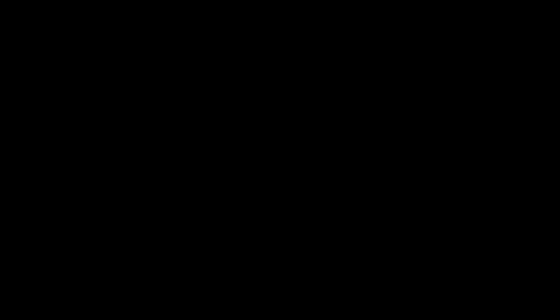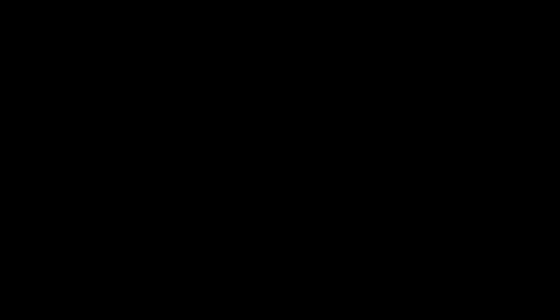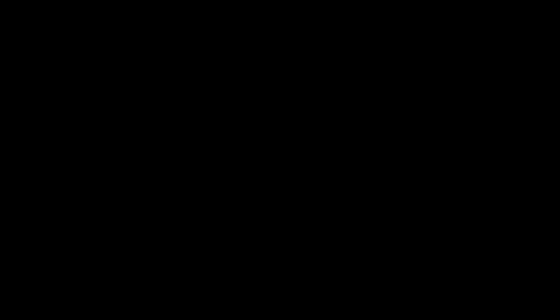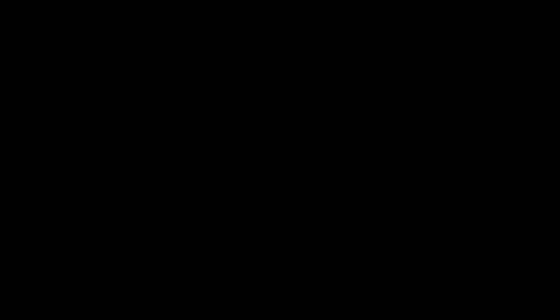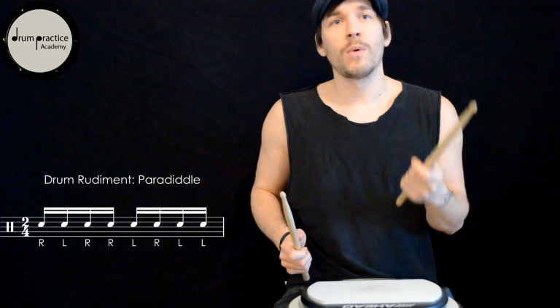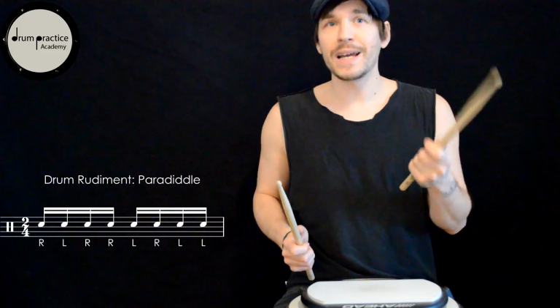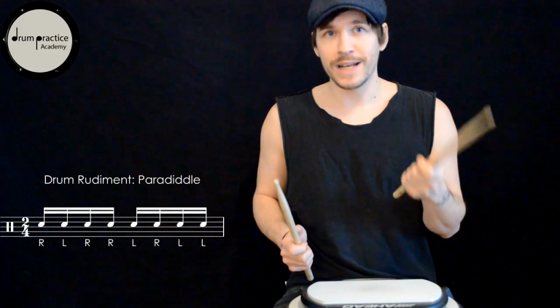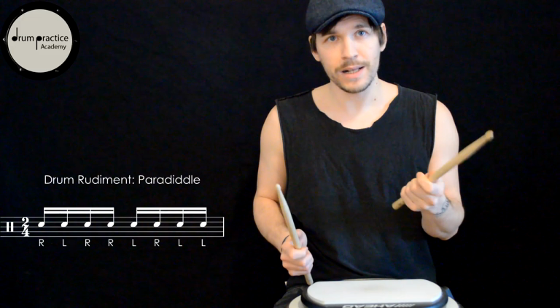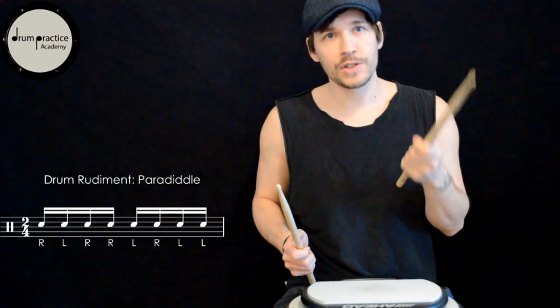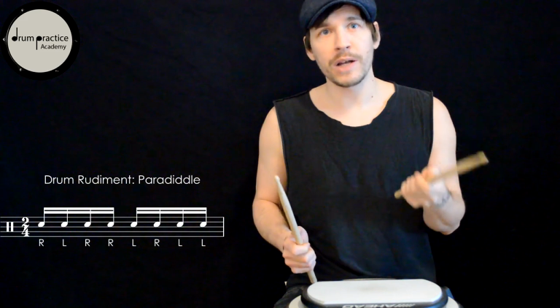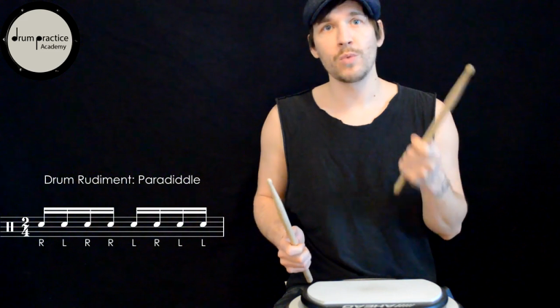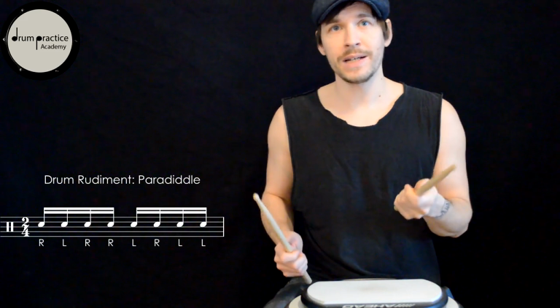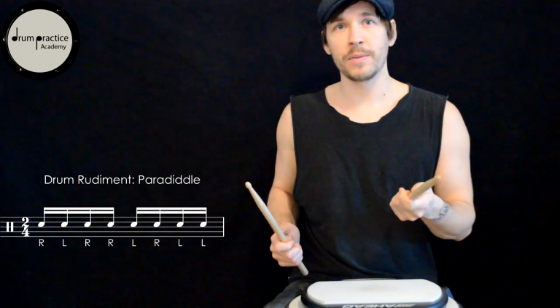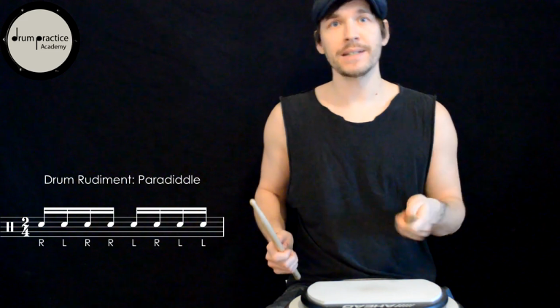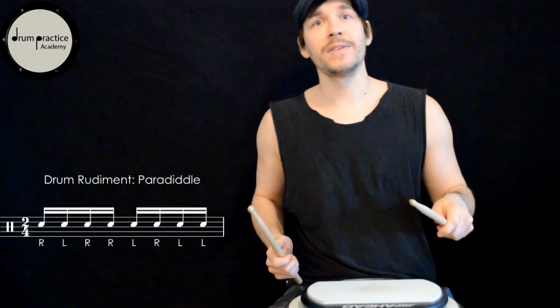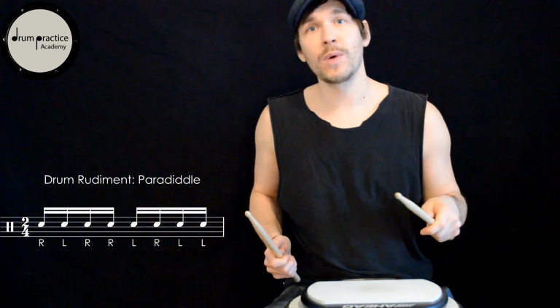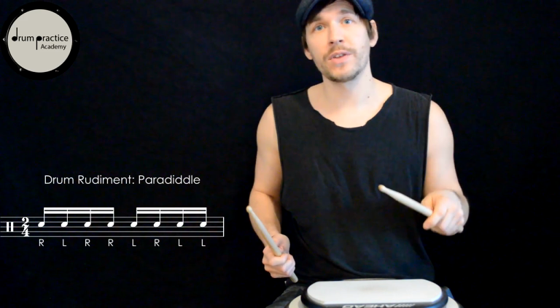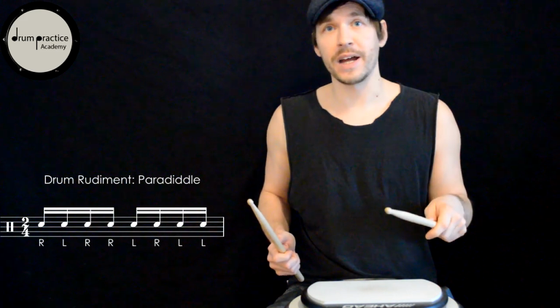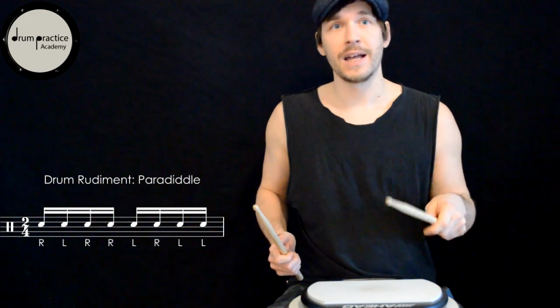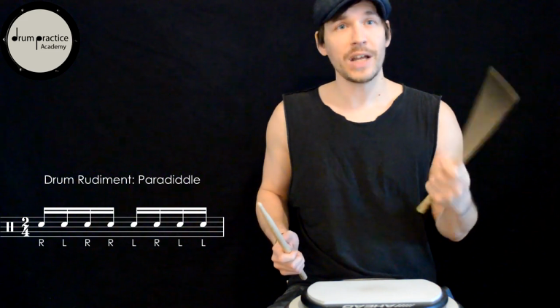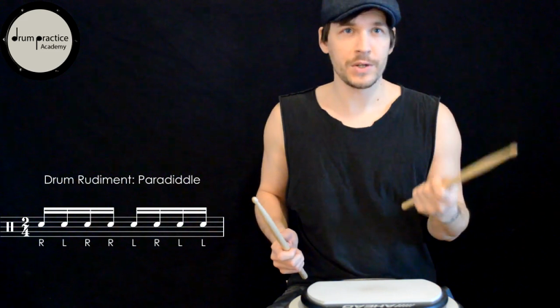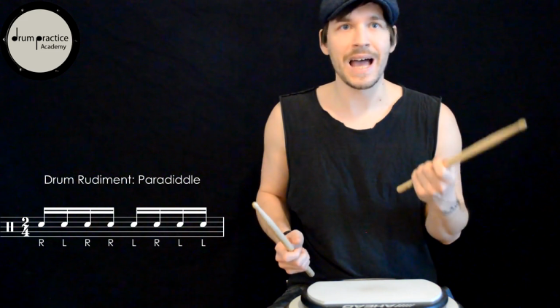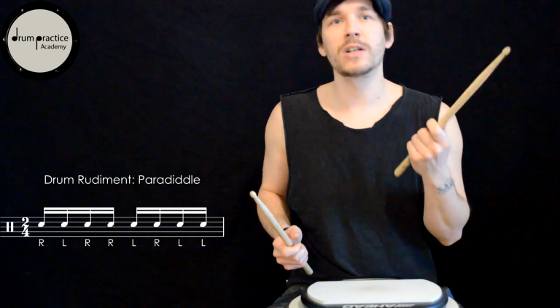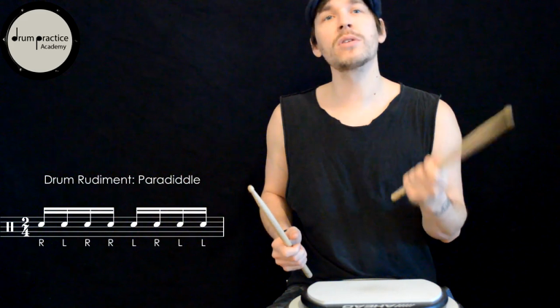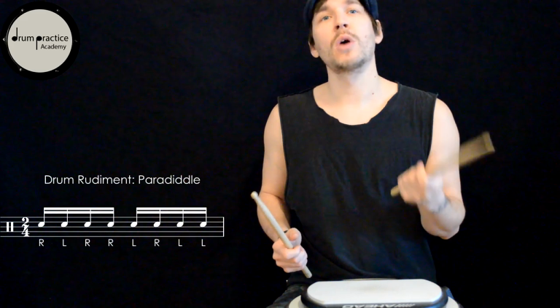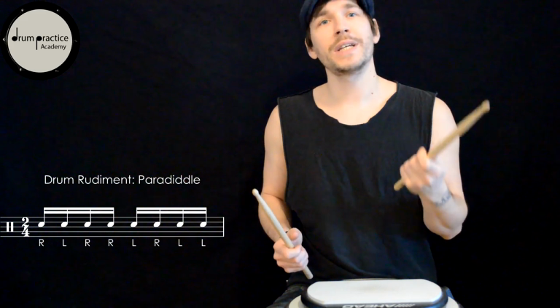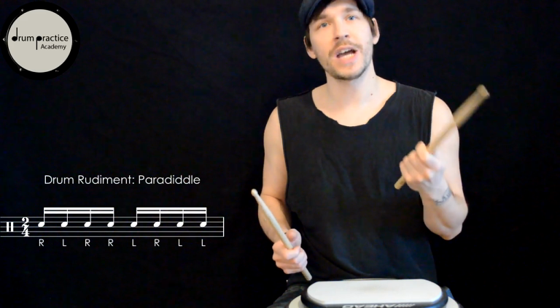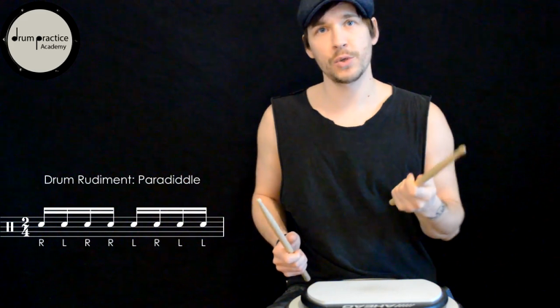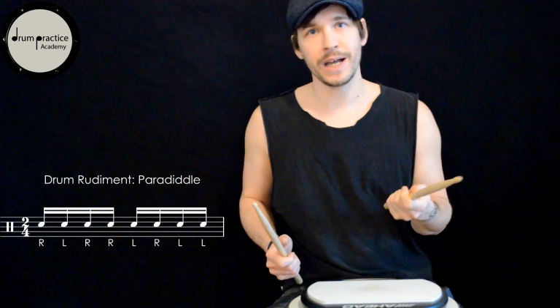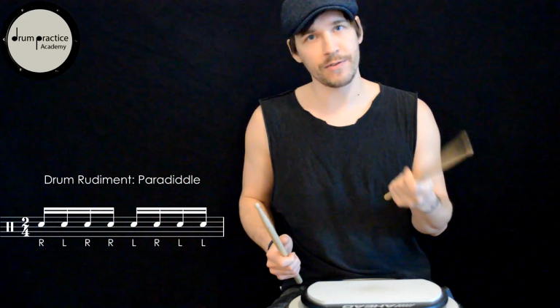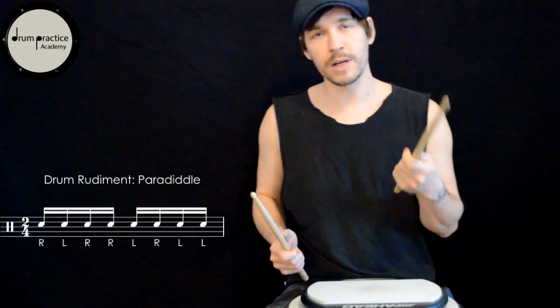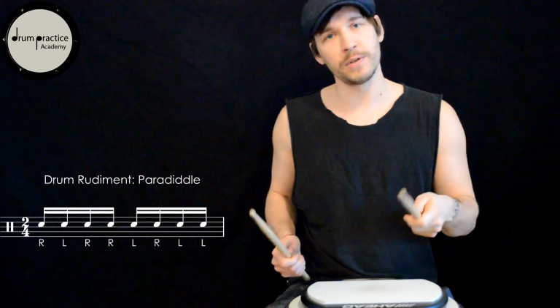That was easy! What I like doing as well is to play only one hand on the pad and the other one on the thigh. That way you can have a closer look at what each hand is doing and therefore improve it.